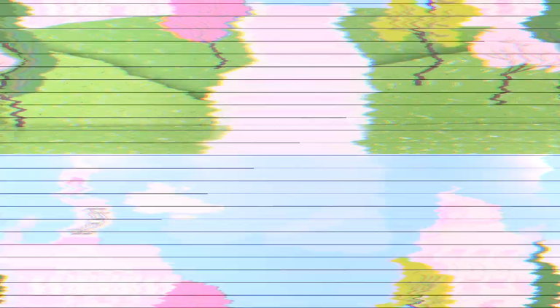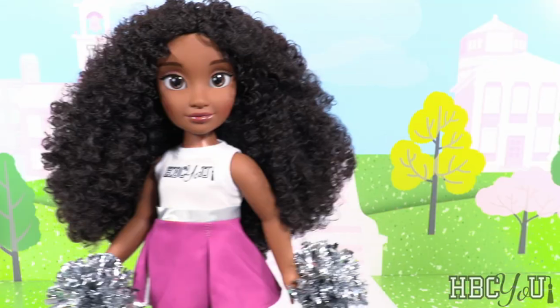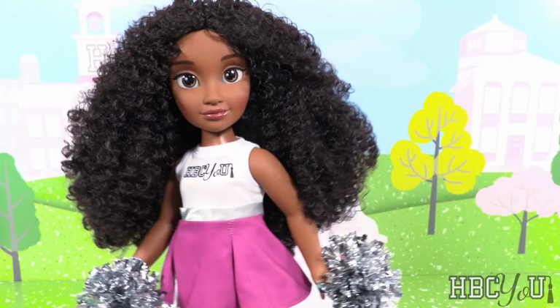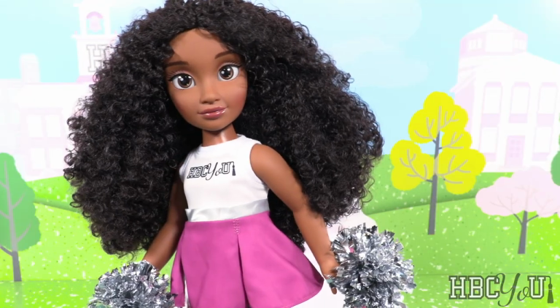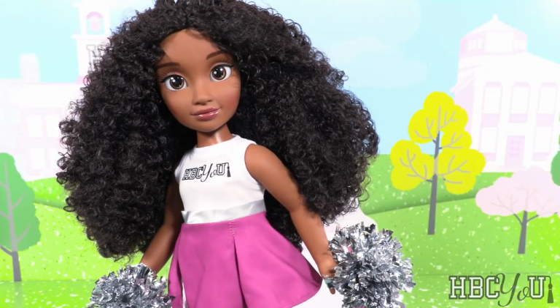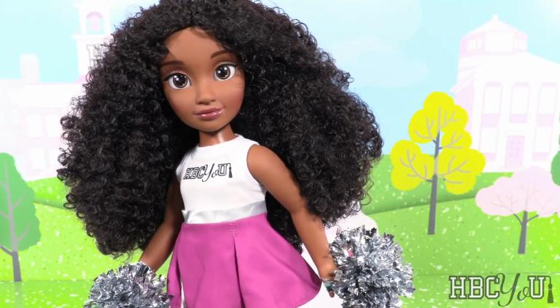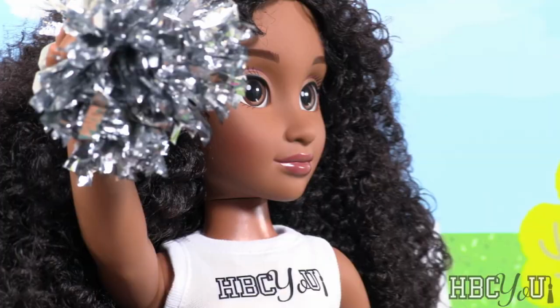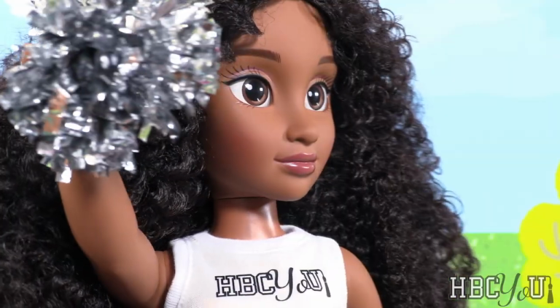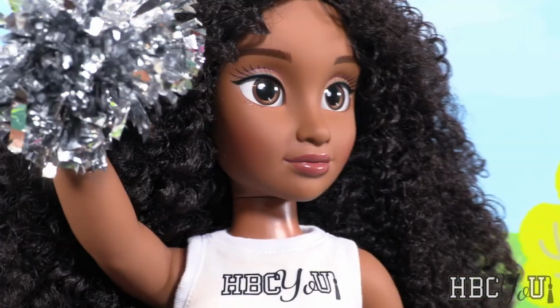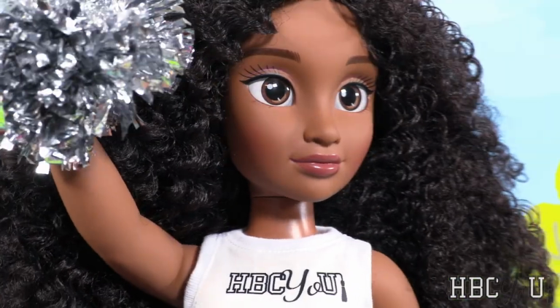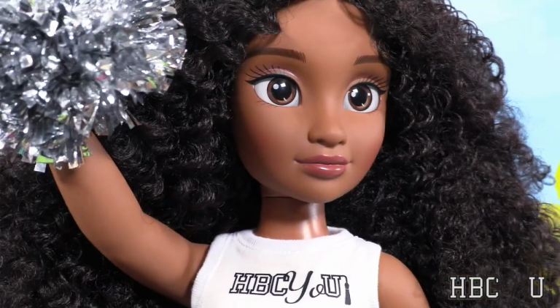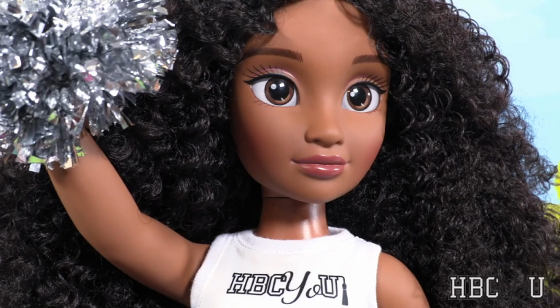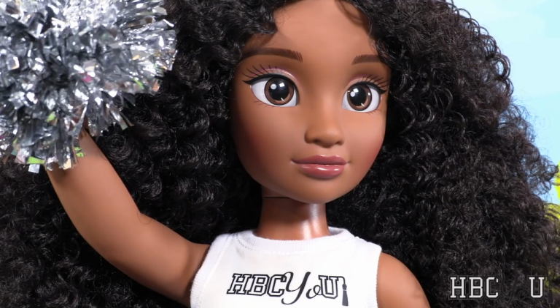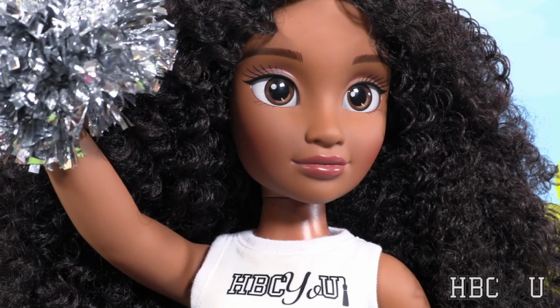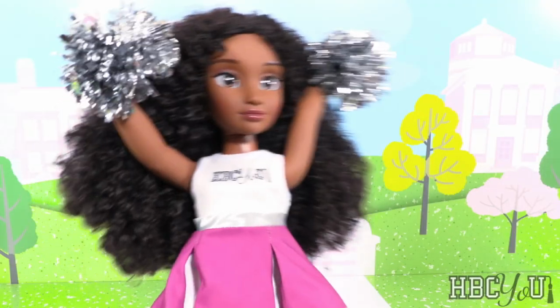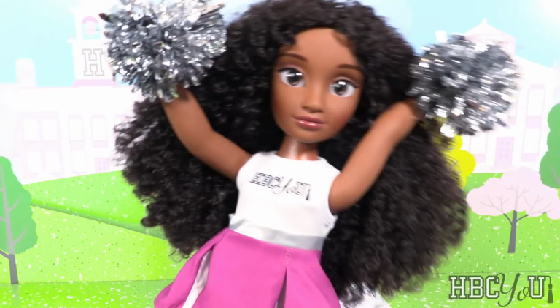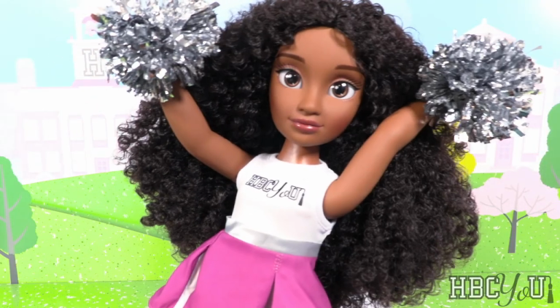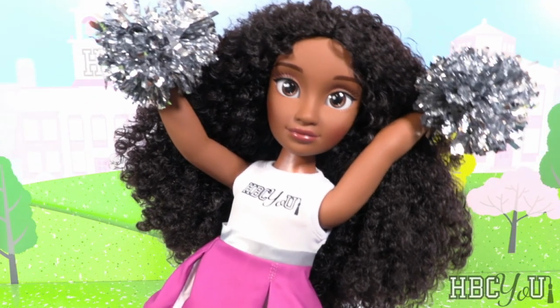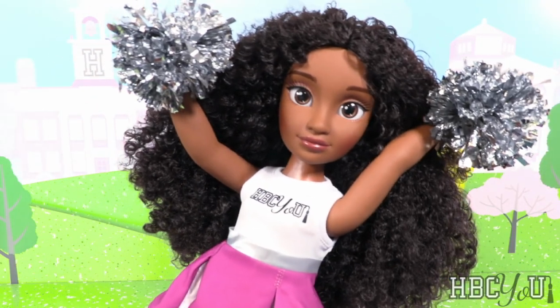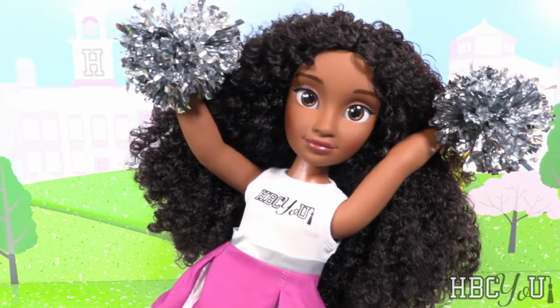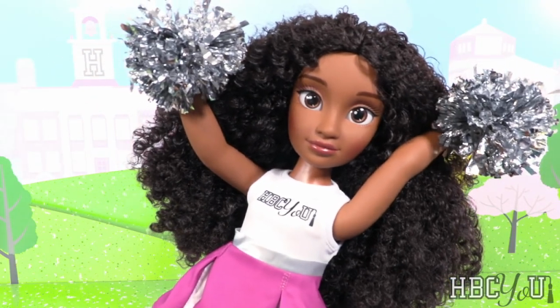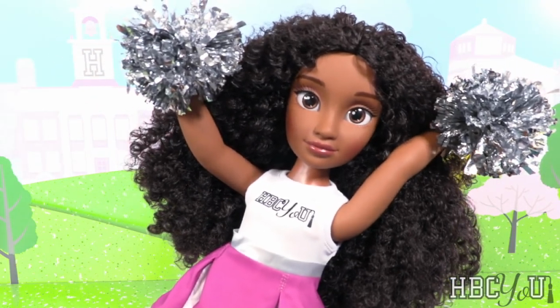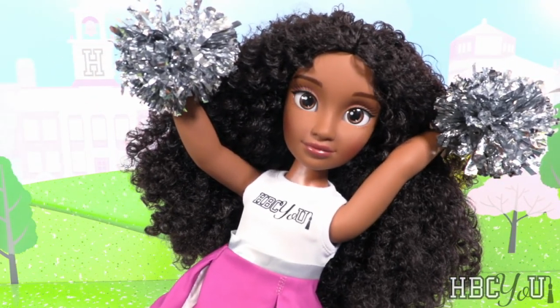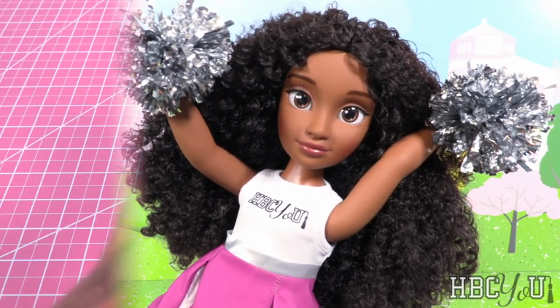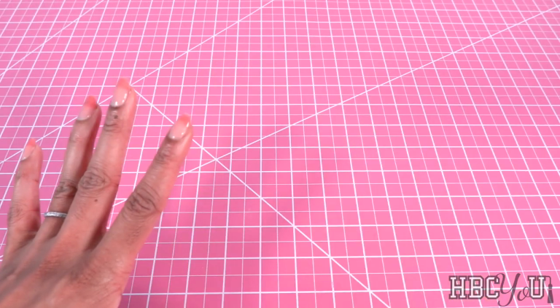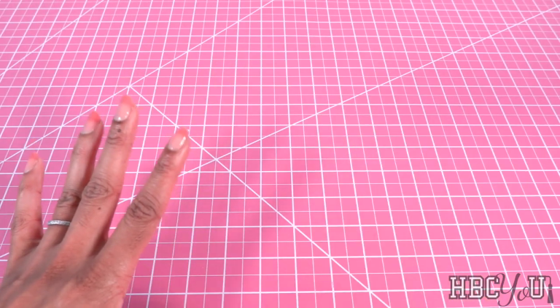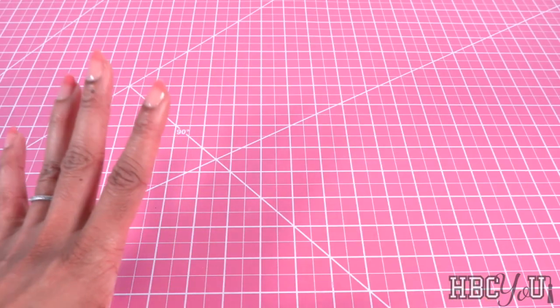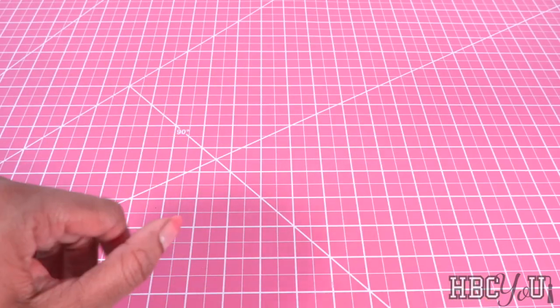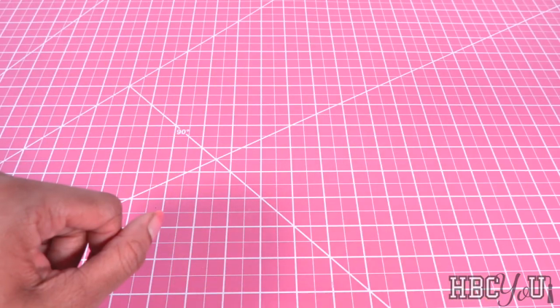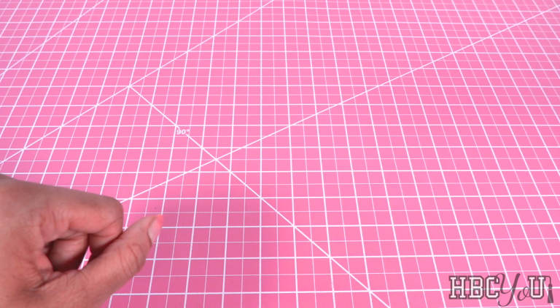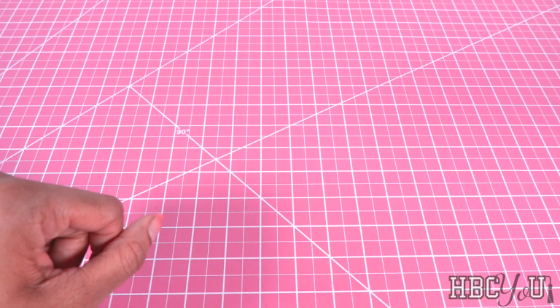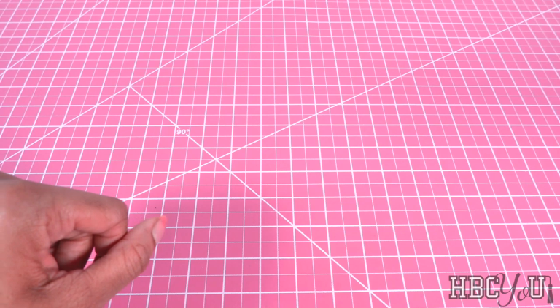Meet Alyssa. She's a physics major and the cheer captain at her HBCU. Welcome to HBCU Dolls.